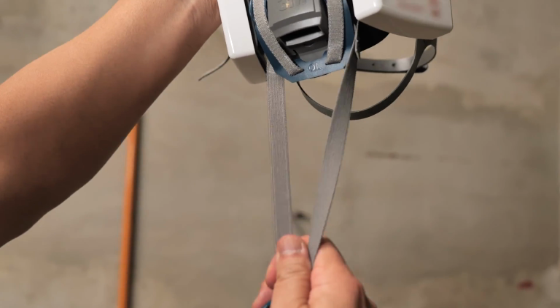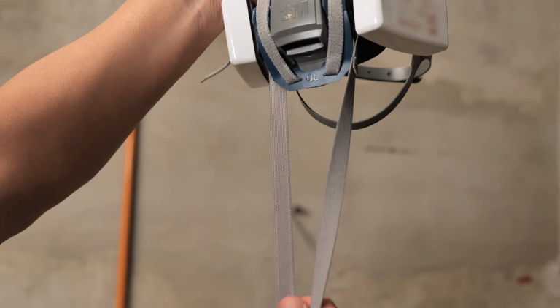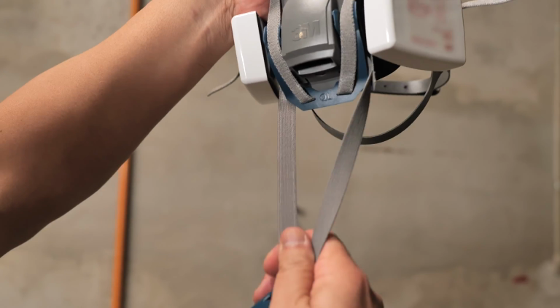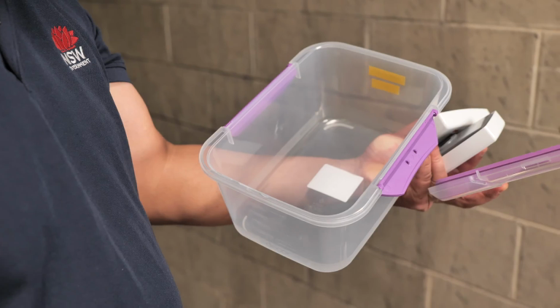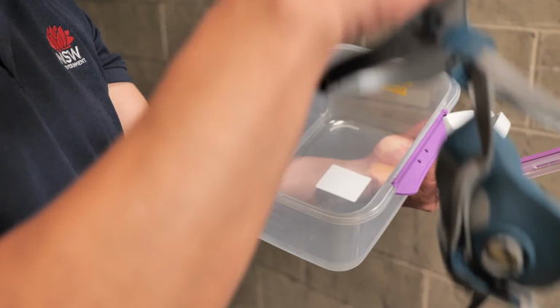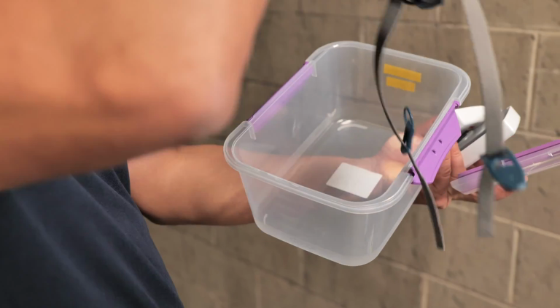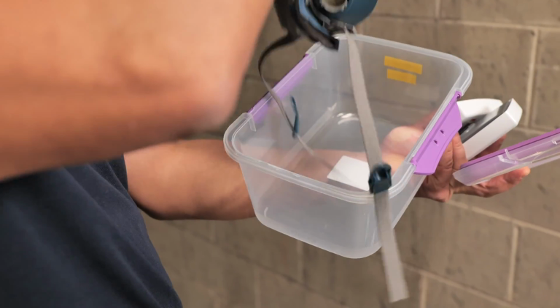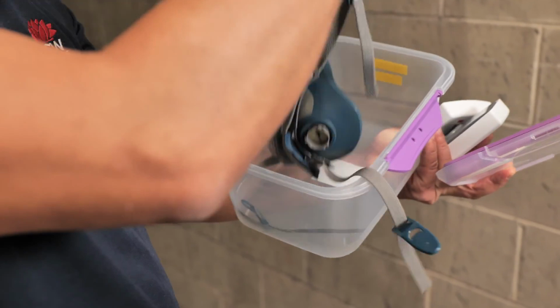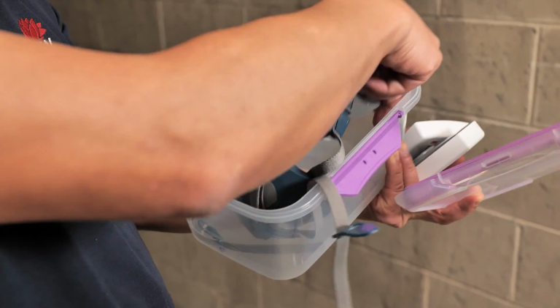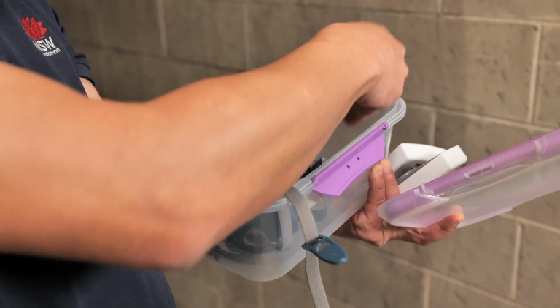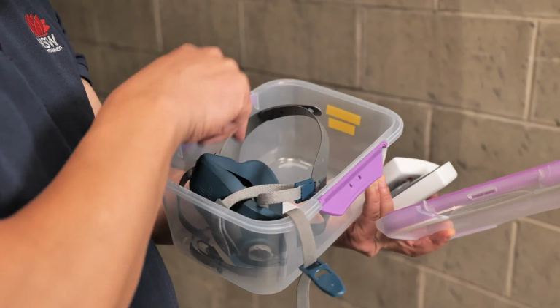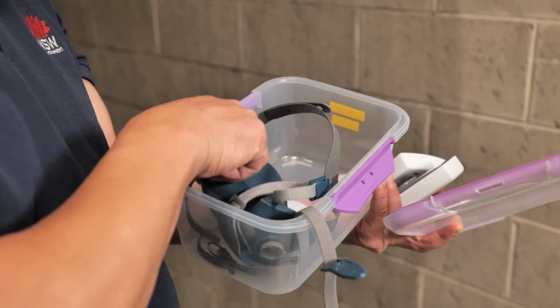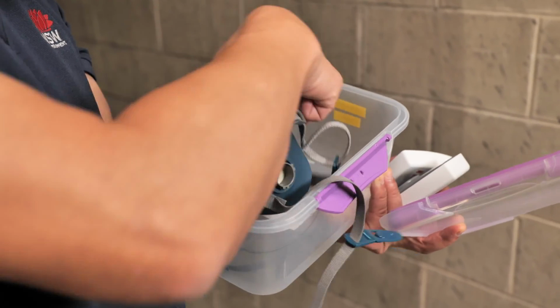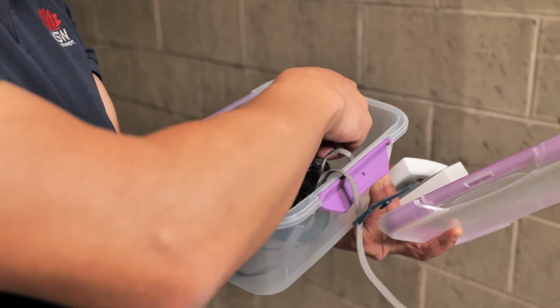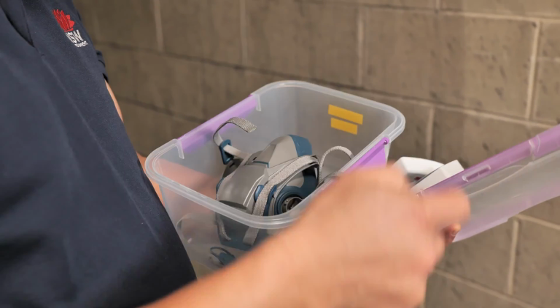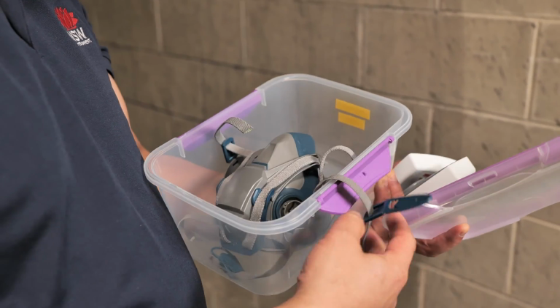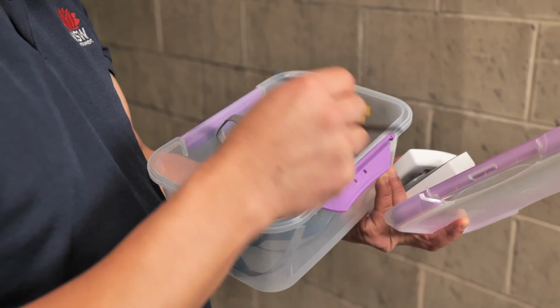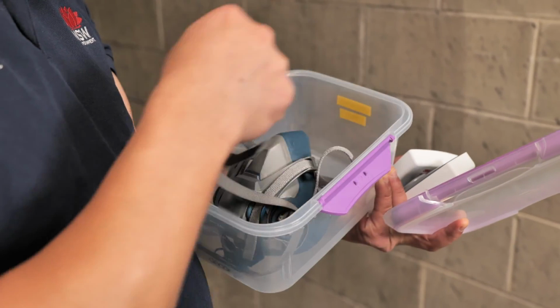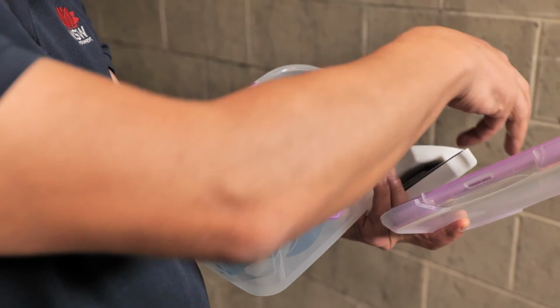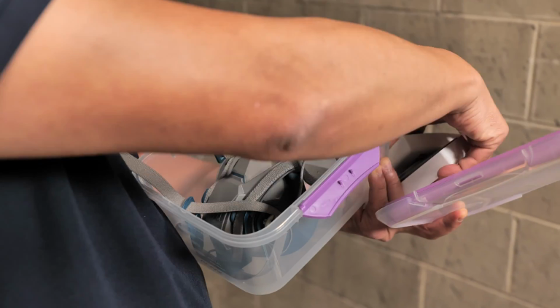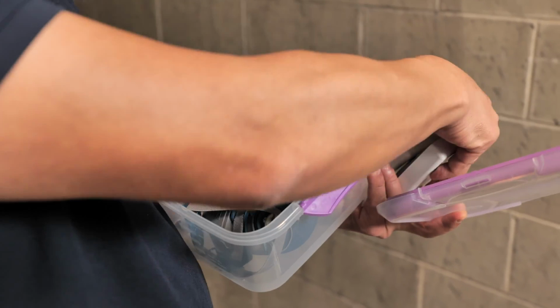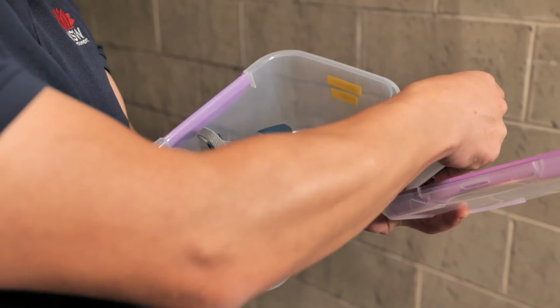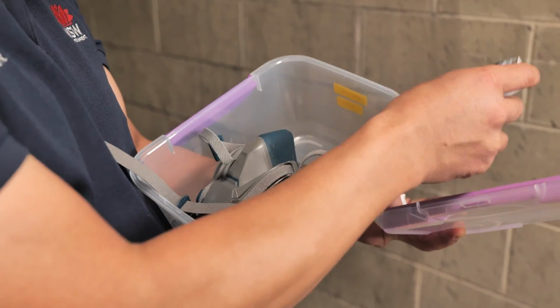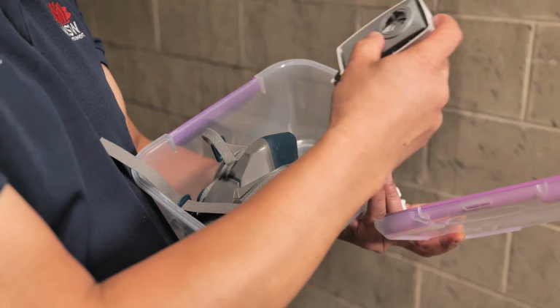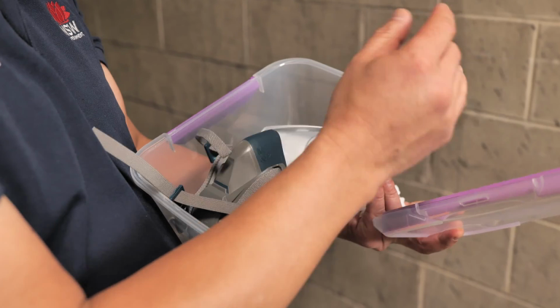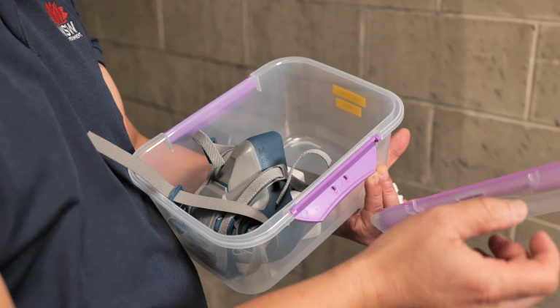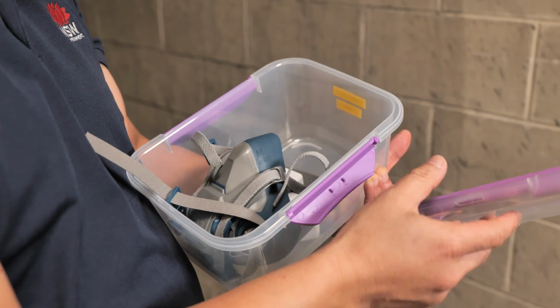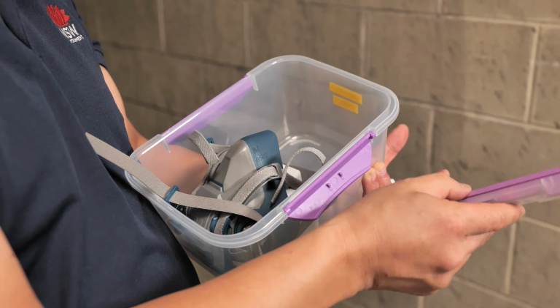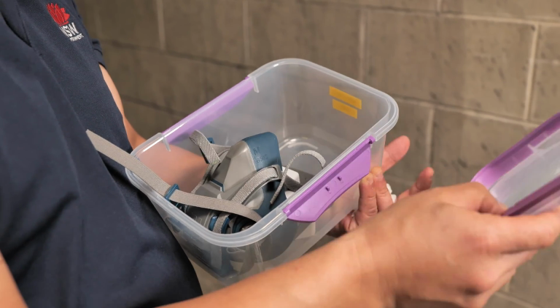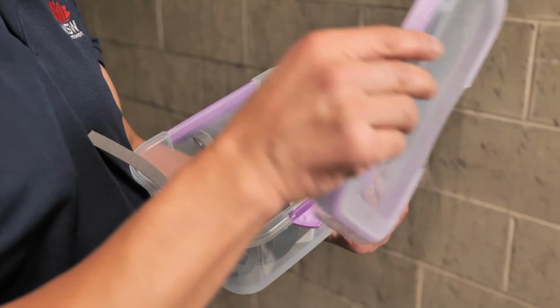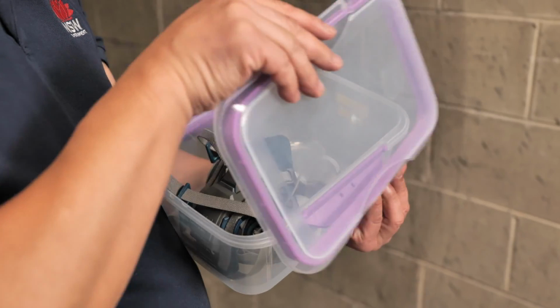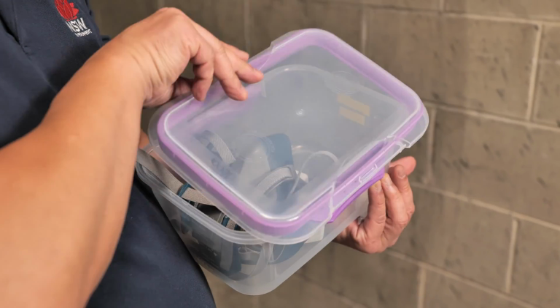When storing your mask, simply place it in a clean airtight container with a lid. This will ensure your mask is clean and hygienic for your next use.